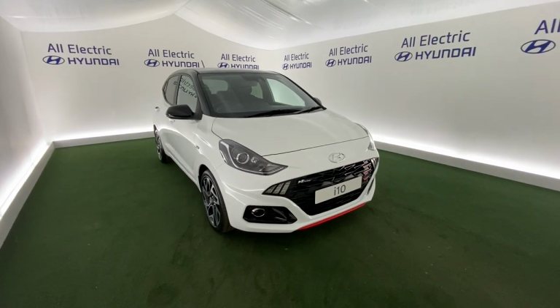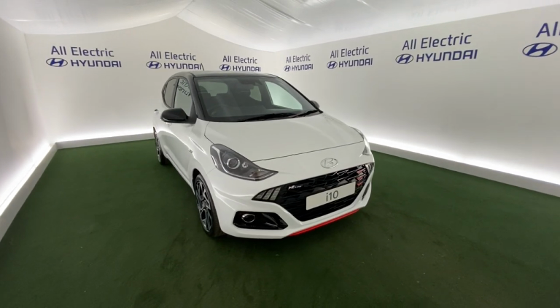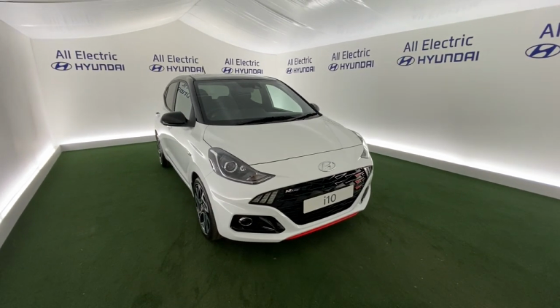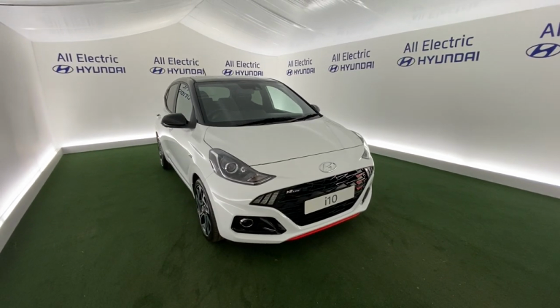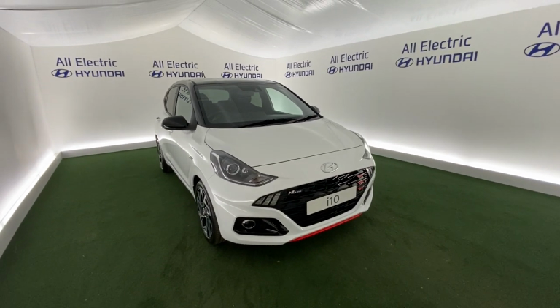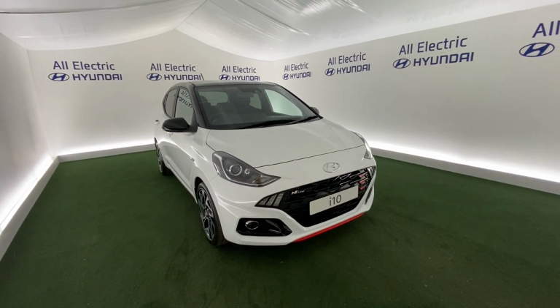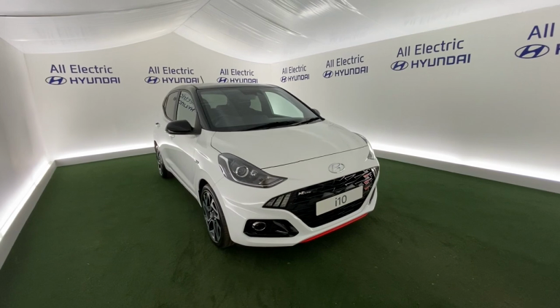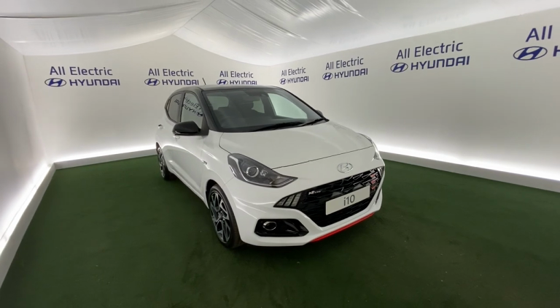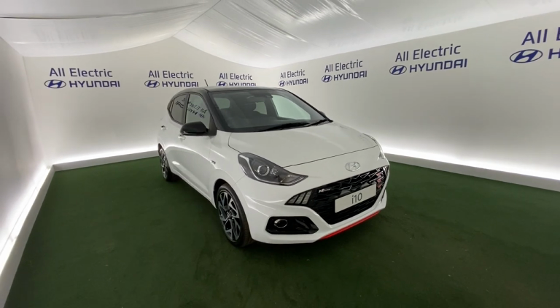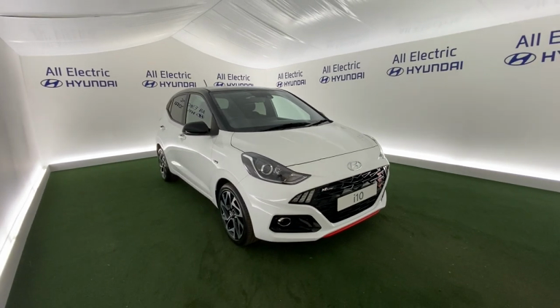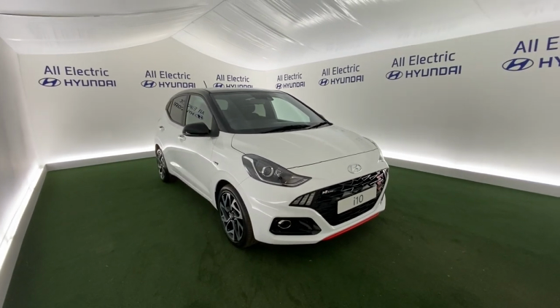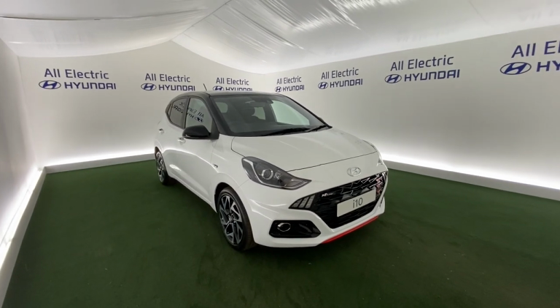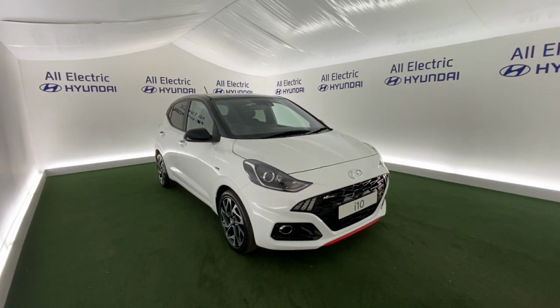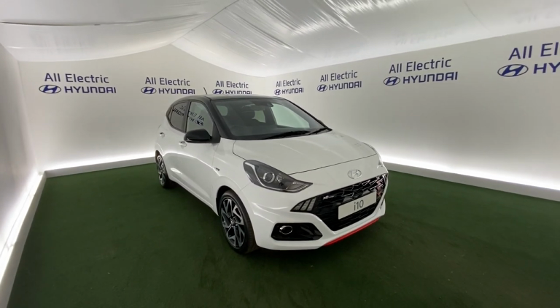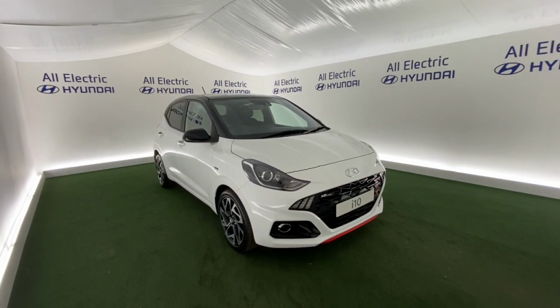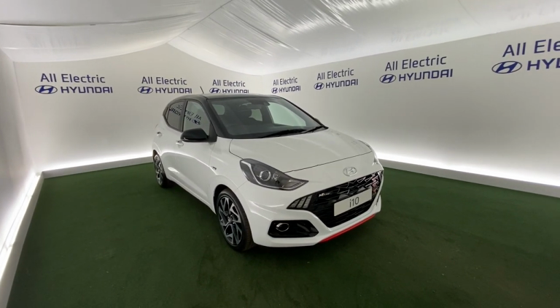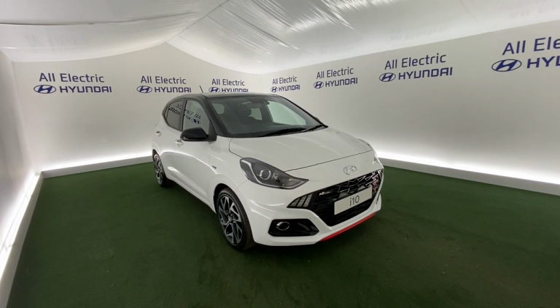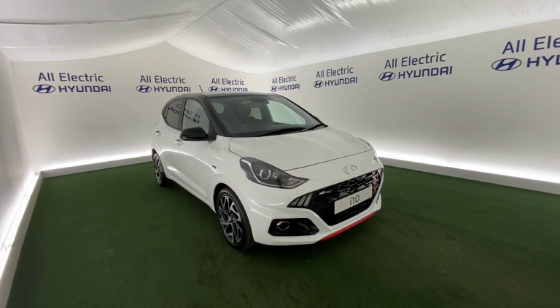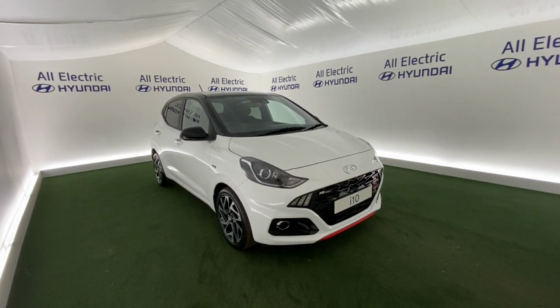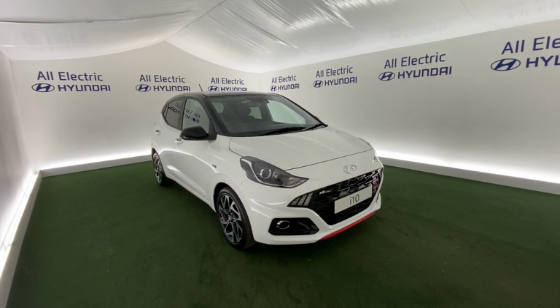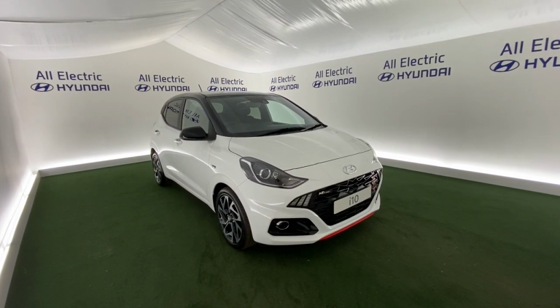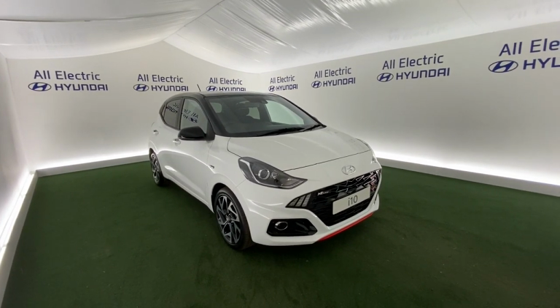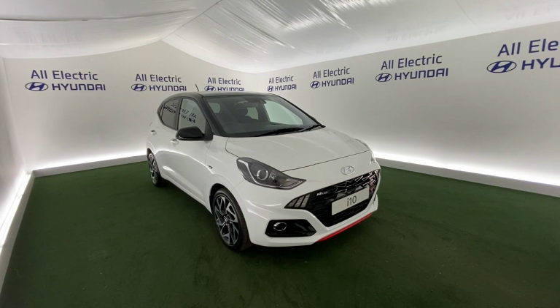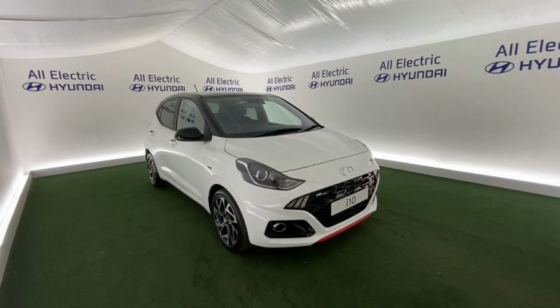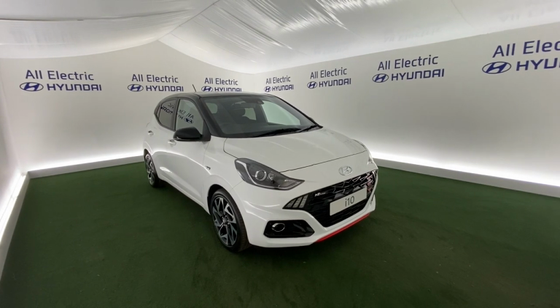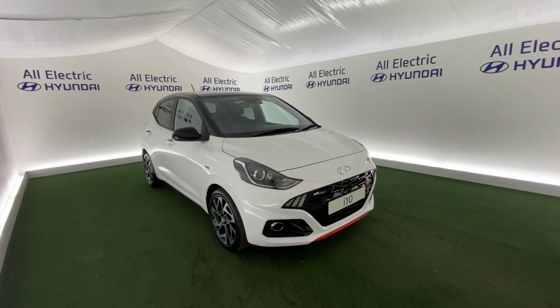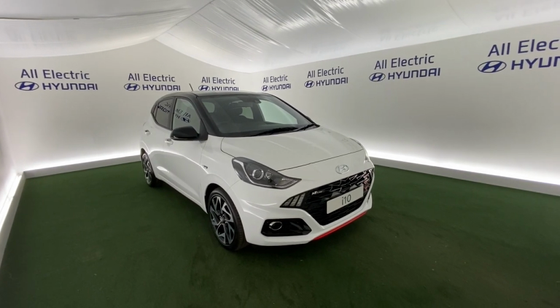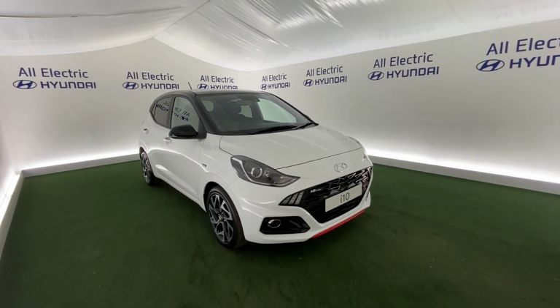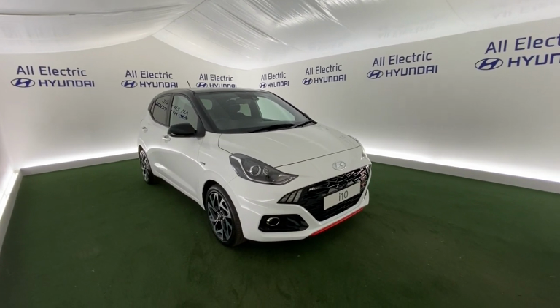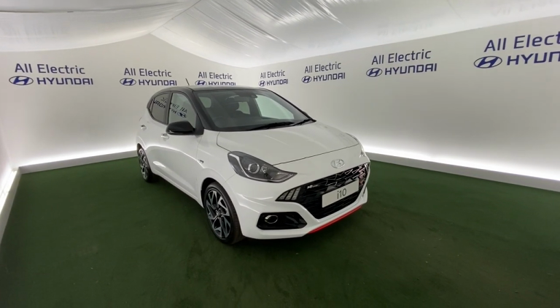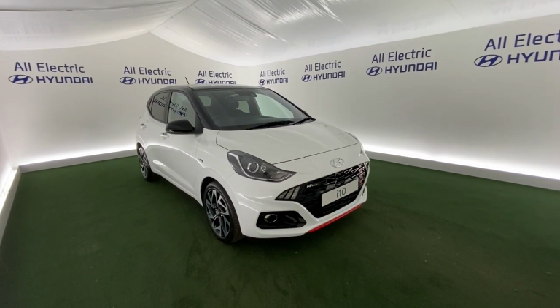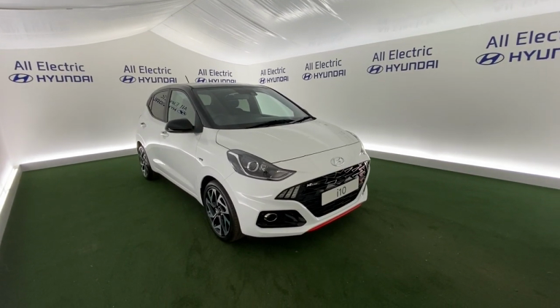Hi, welcome to All Electric Hyundai here in Kidderminster. Thank you for your interest in this Hyundai i10. So this is the one liter and this is the N-Line version, so it's a more sporty version. My name's Jake, I'm going to run through some of the features.